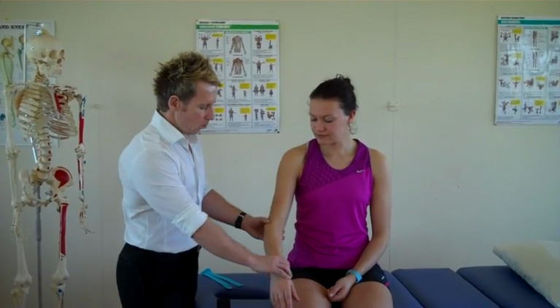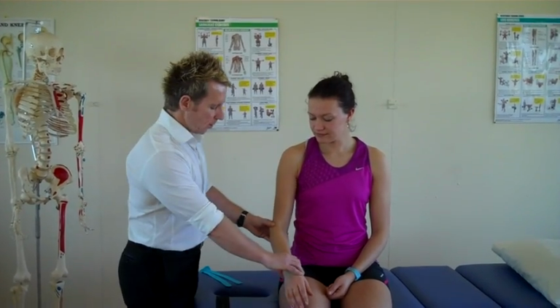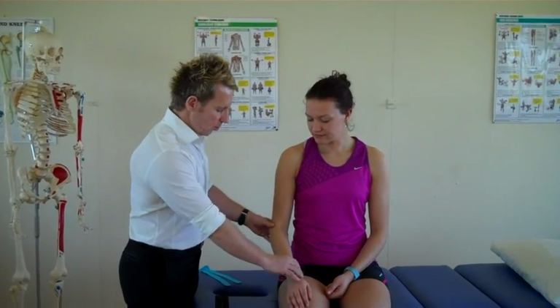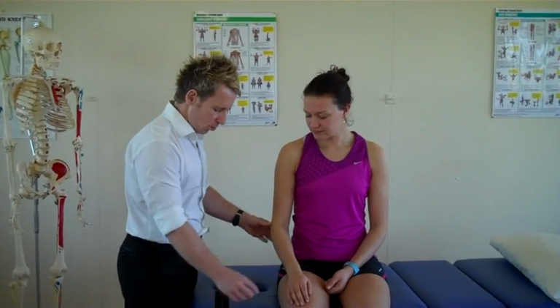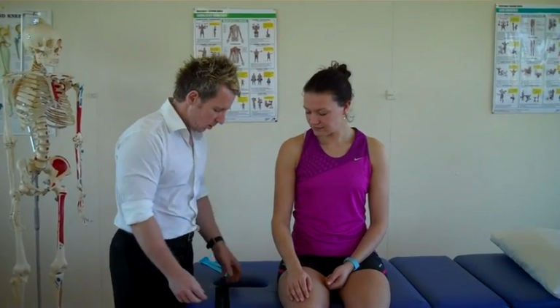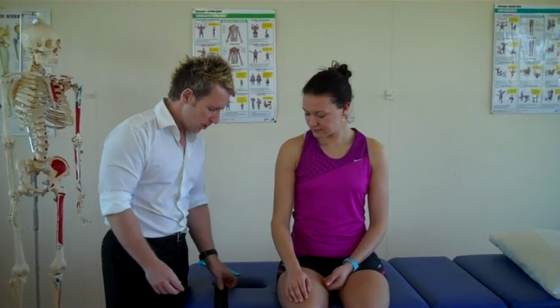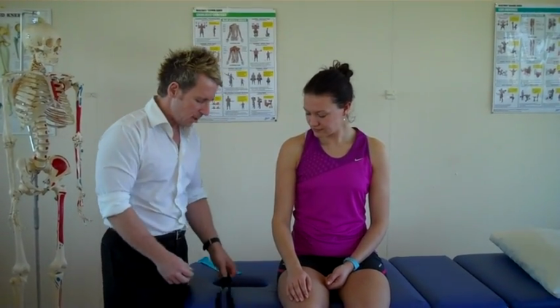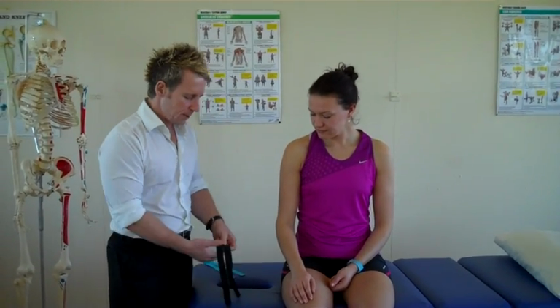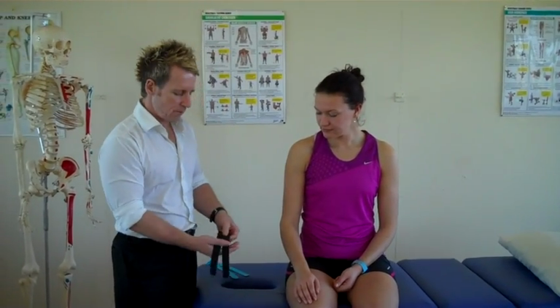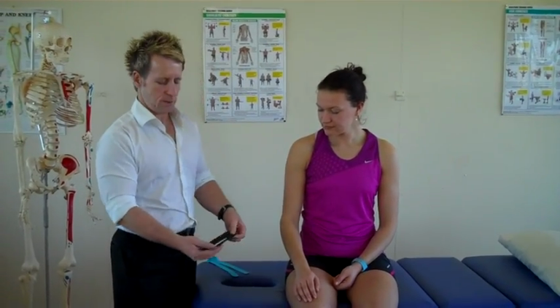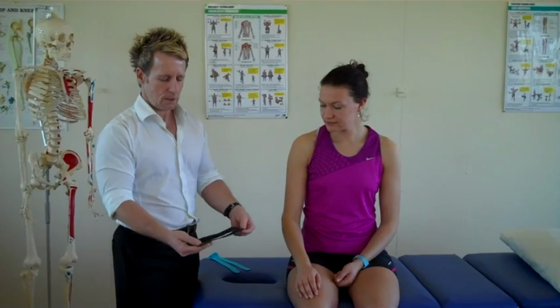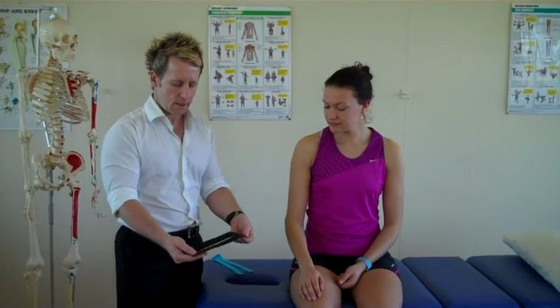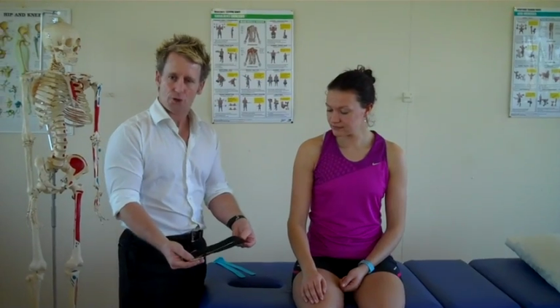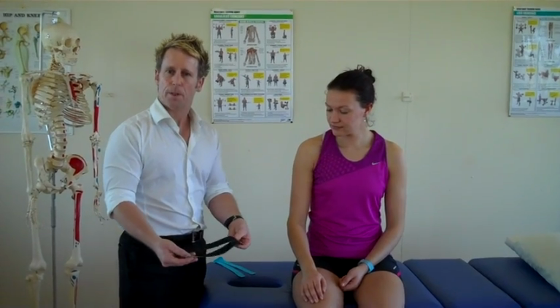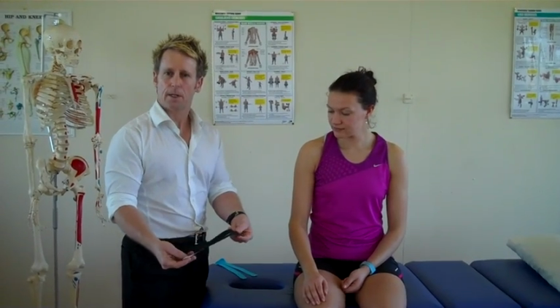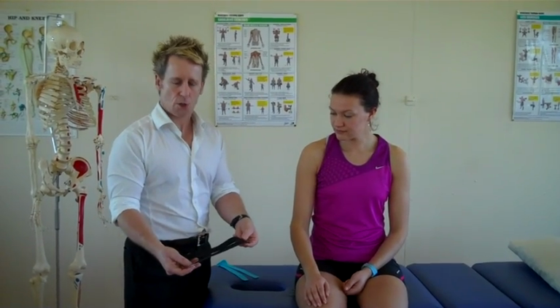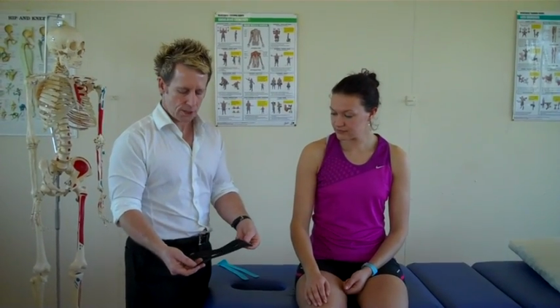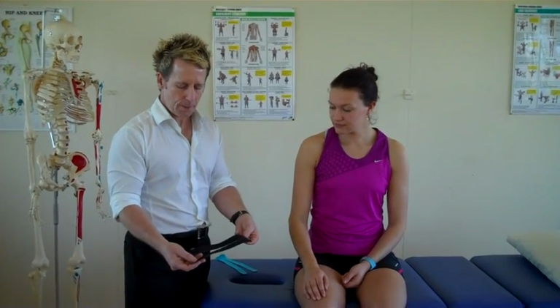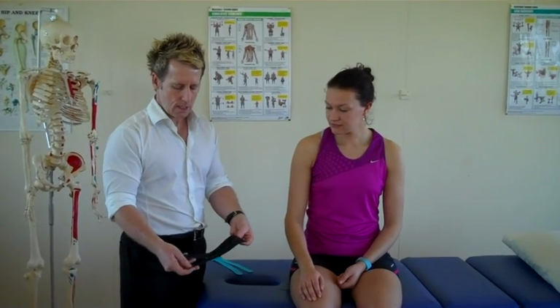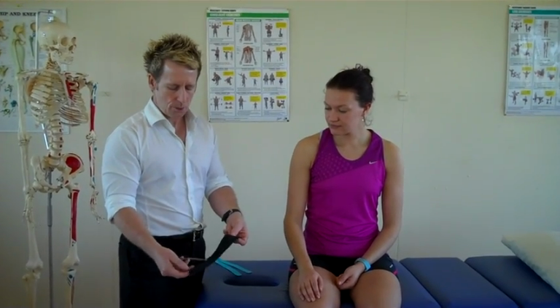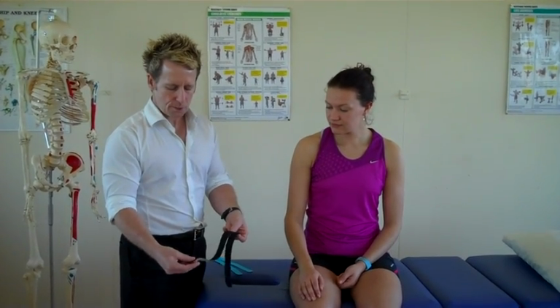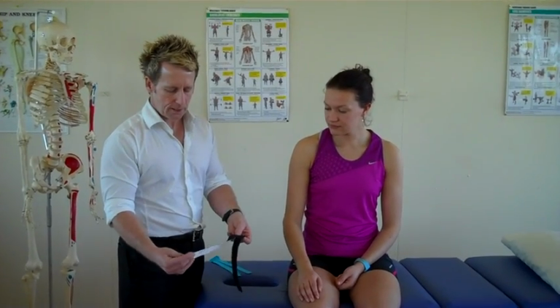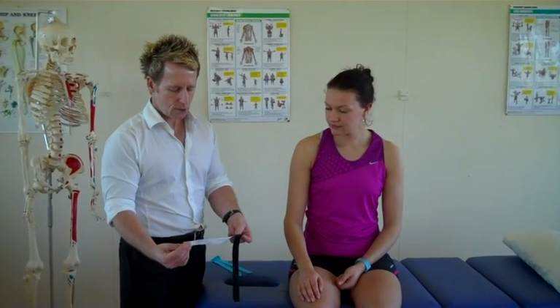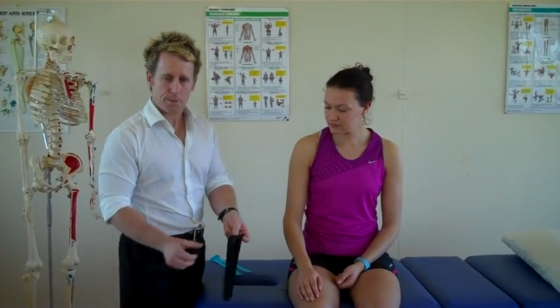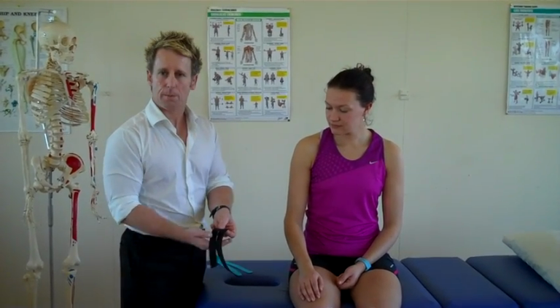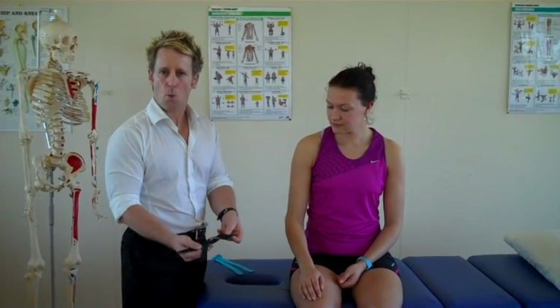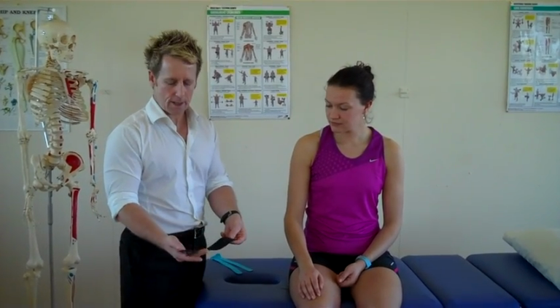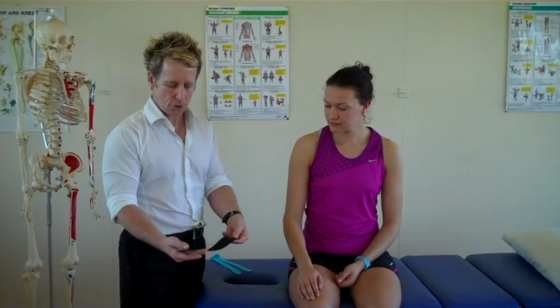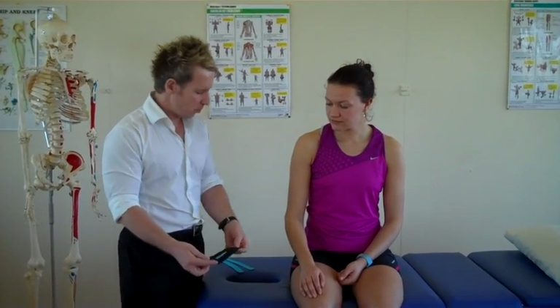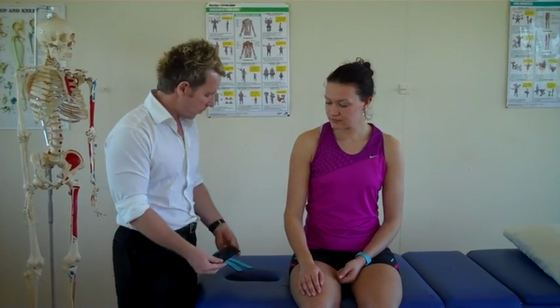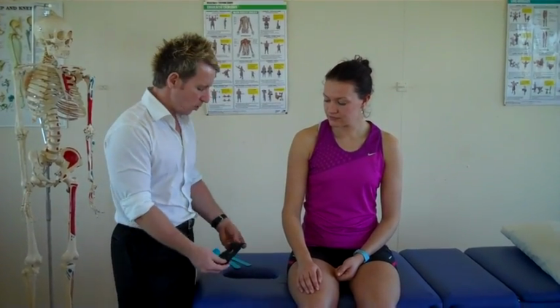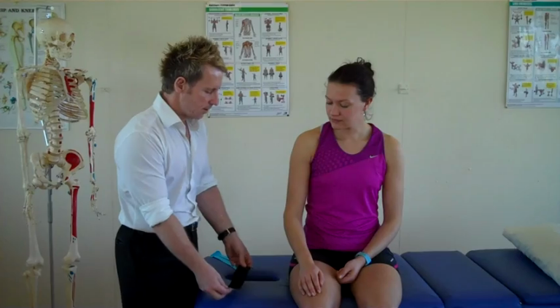What we're going to do is use two standard pieces of I-strip kinesiology tape that we've split so it becomes a wide strip, and we have two of these.